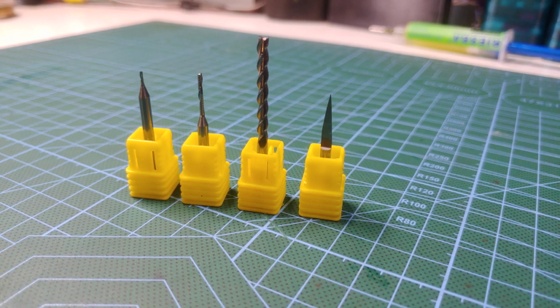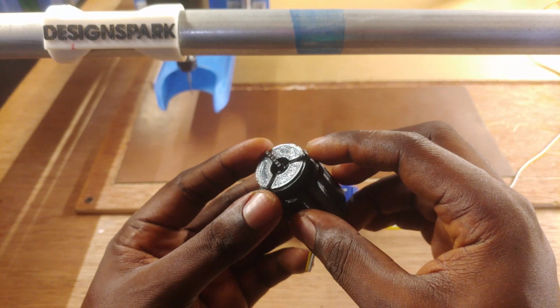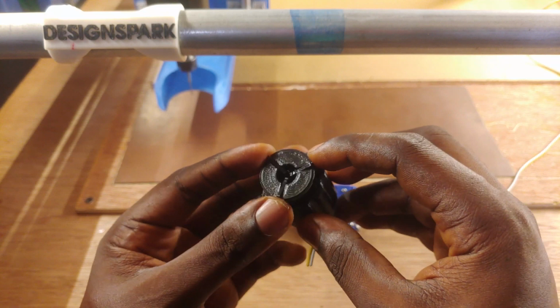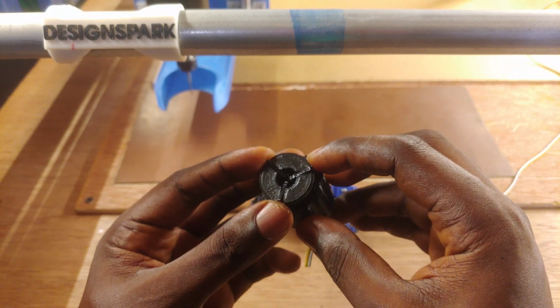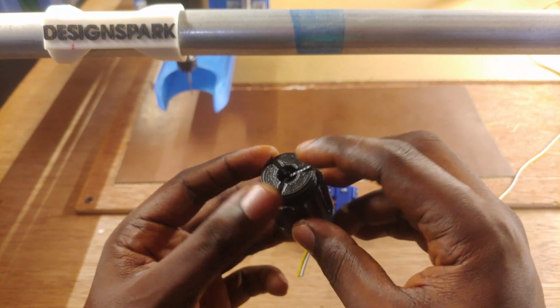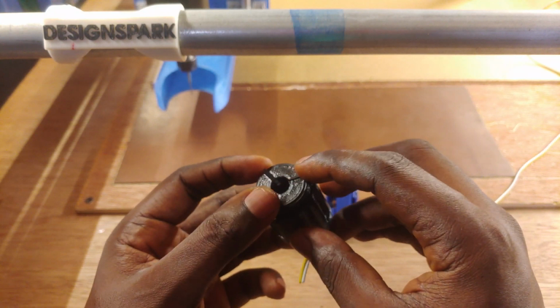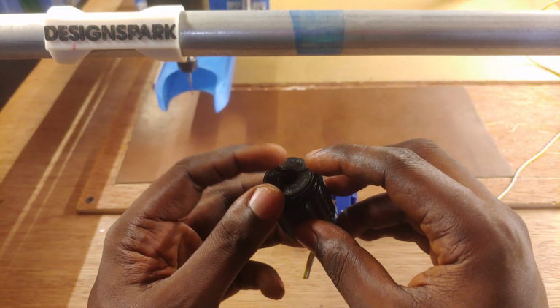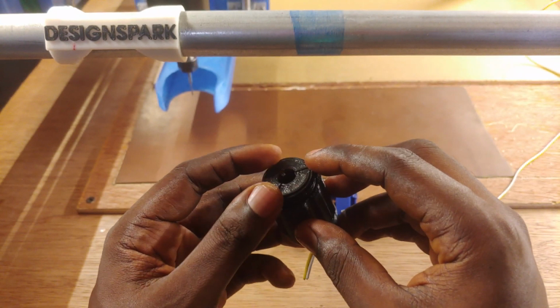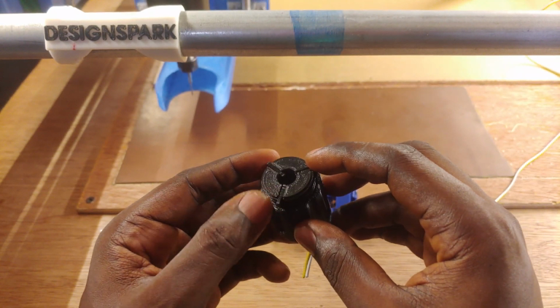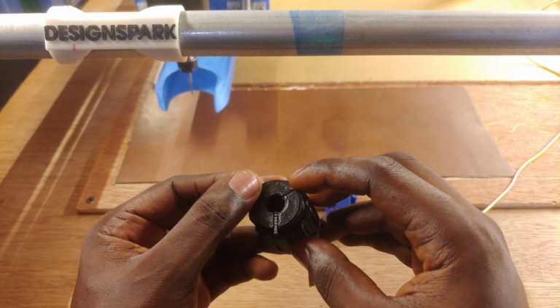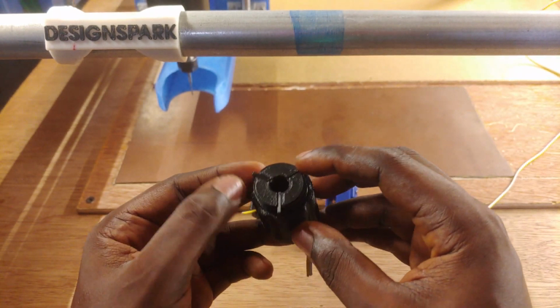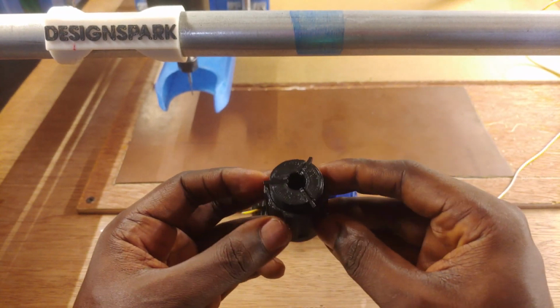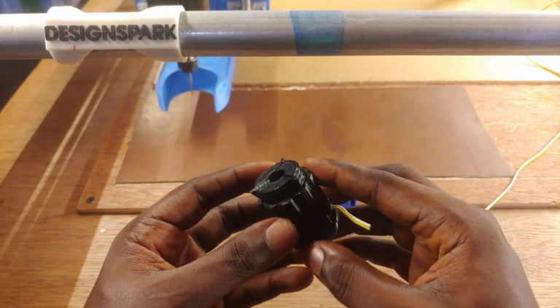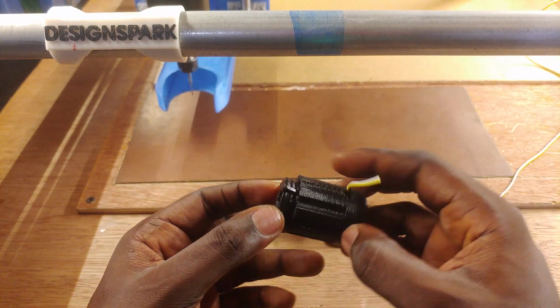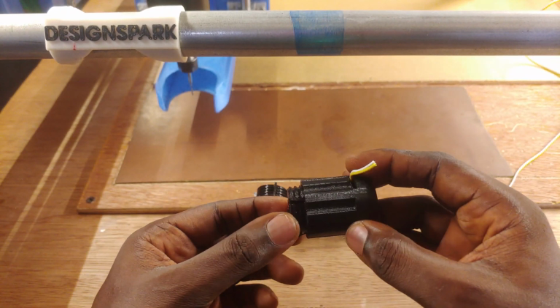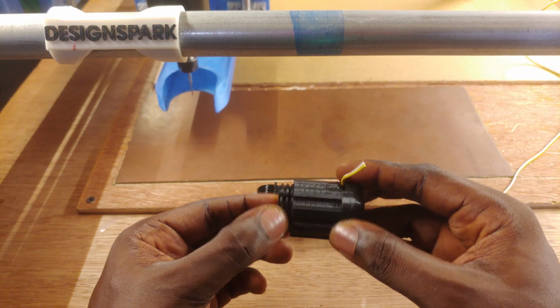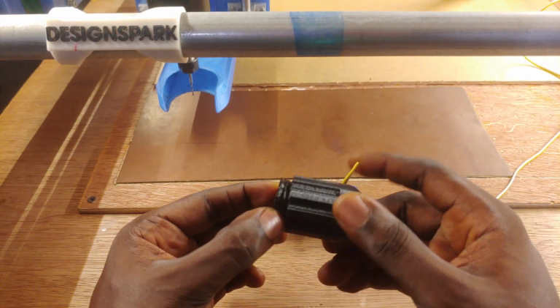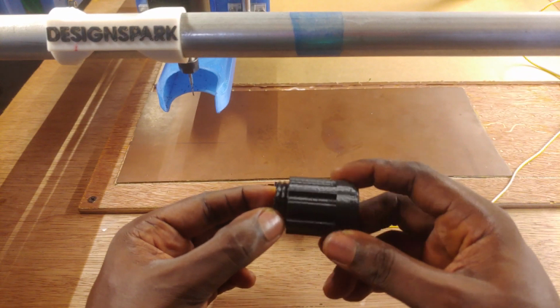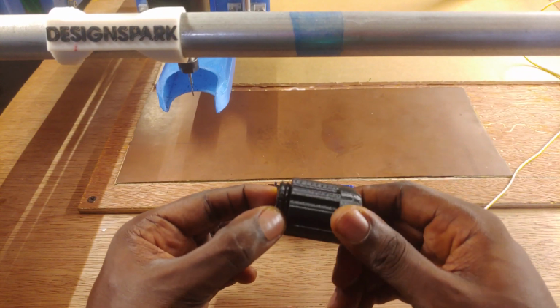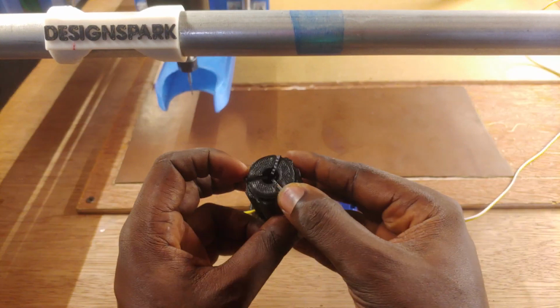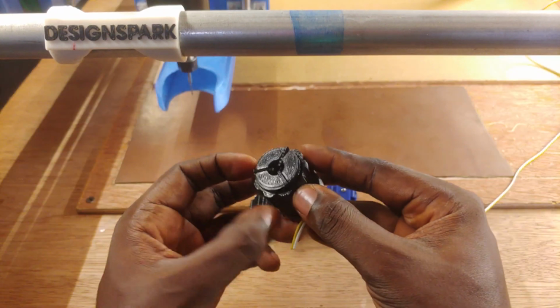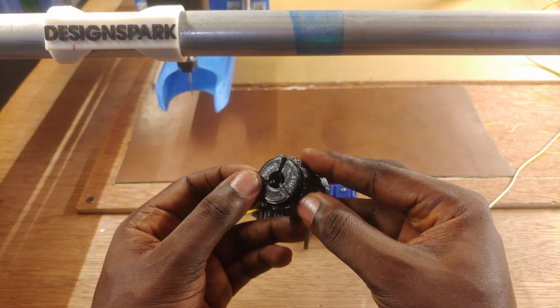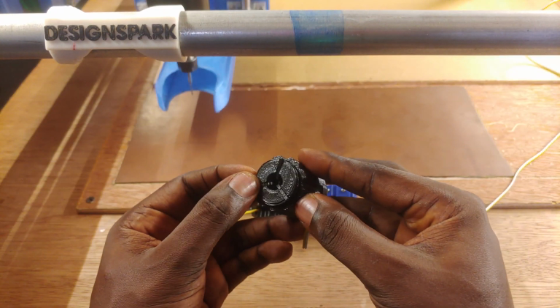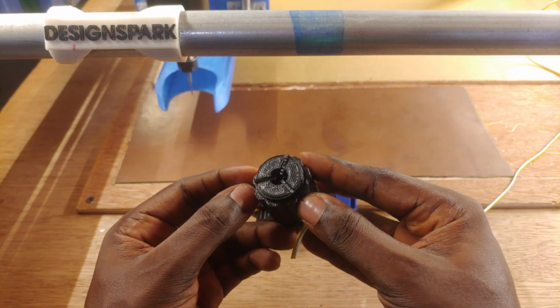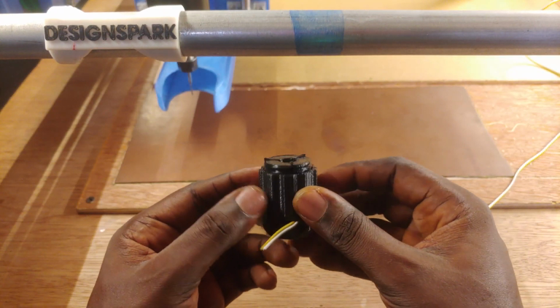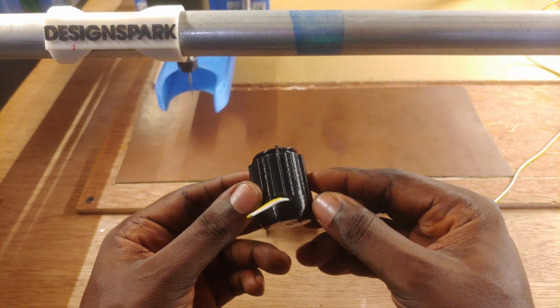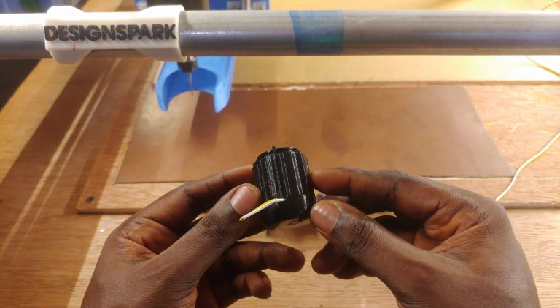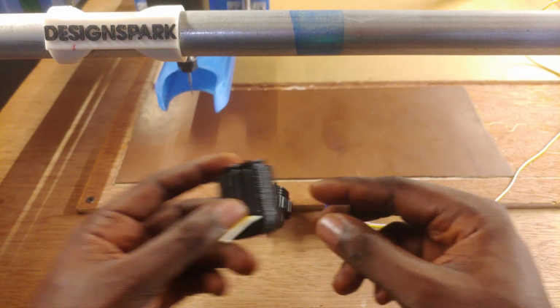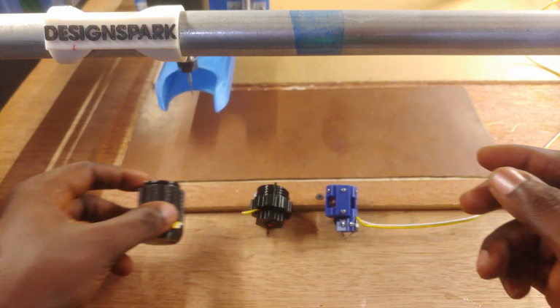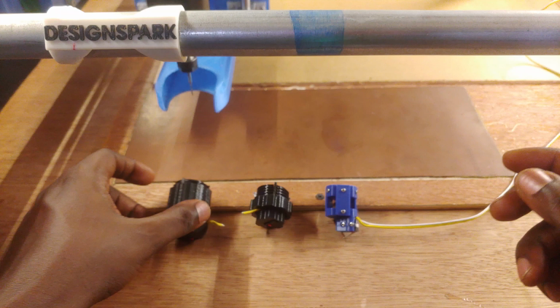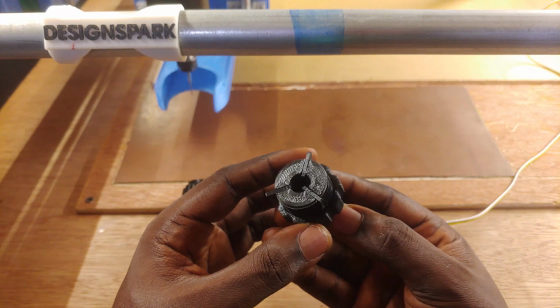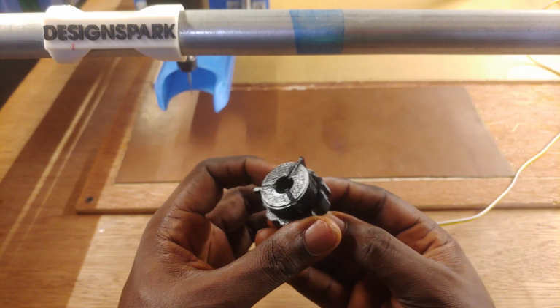My first design employed these three tabs that get tightened onto the end mill using a screw mechanism. The first design worked but it was a bit bulky, so I redesigned it.